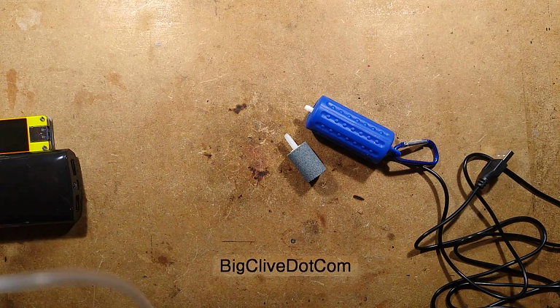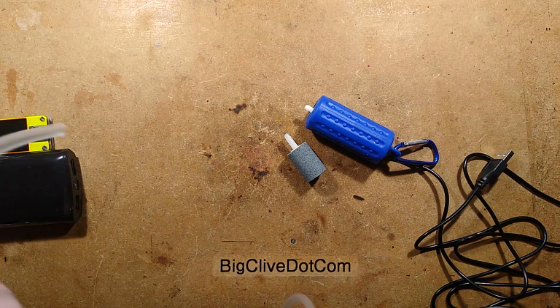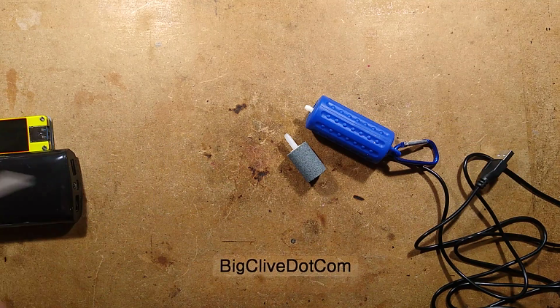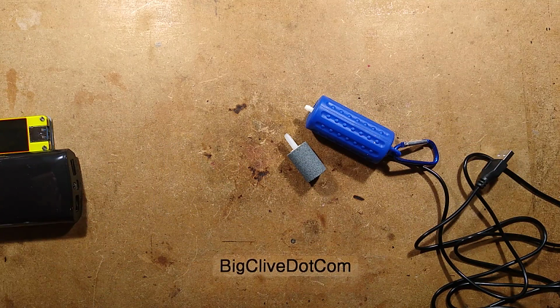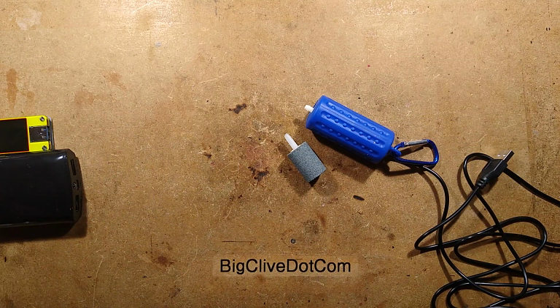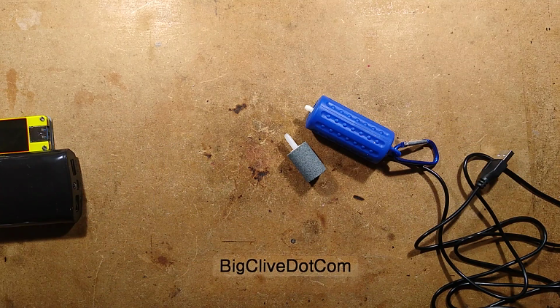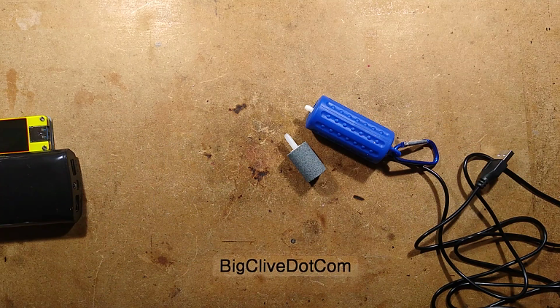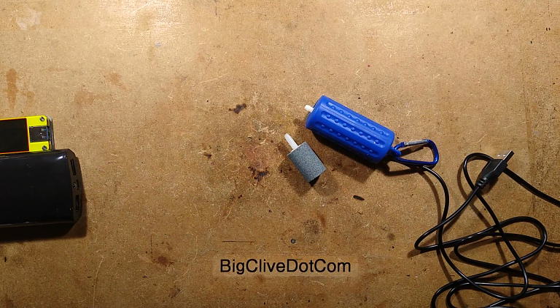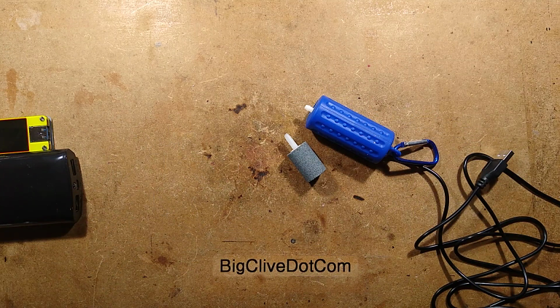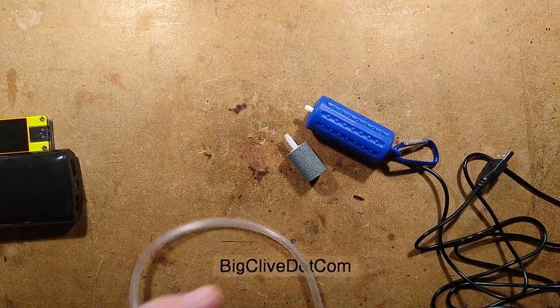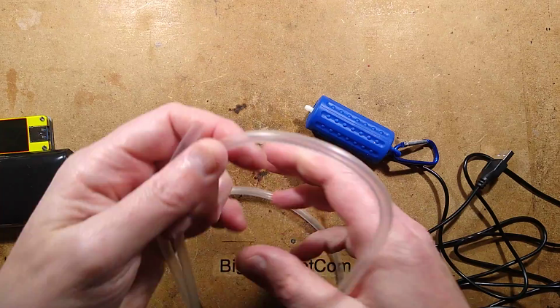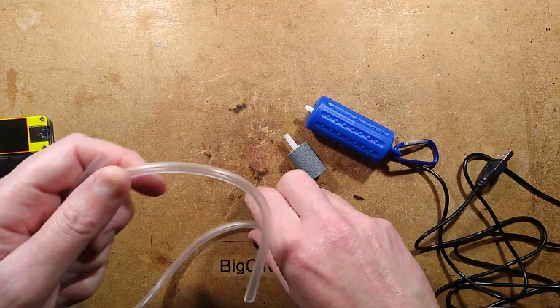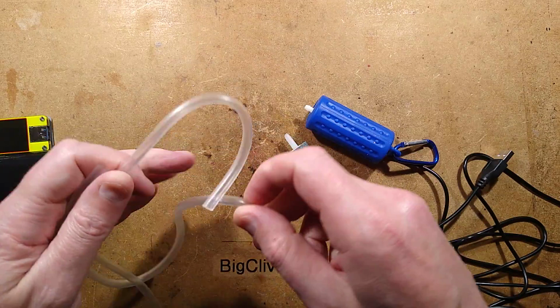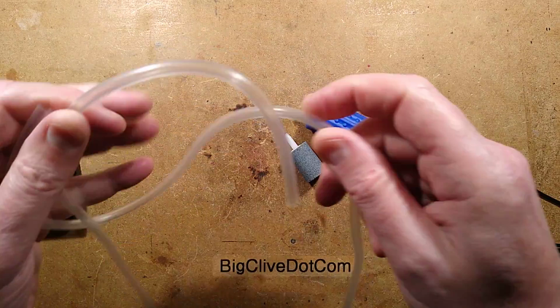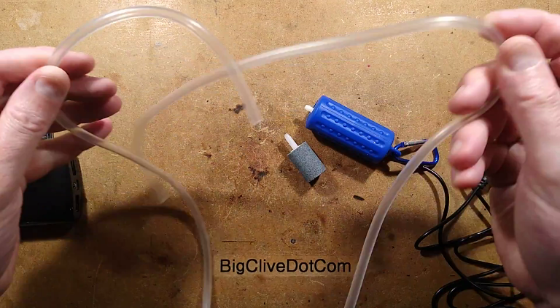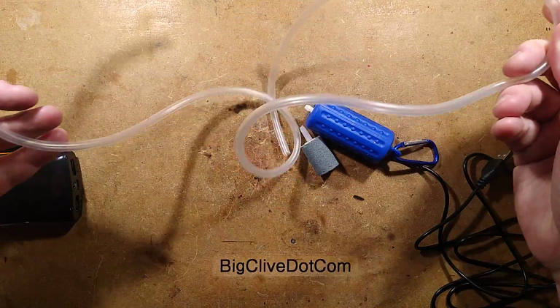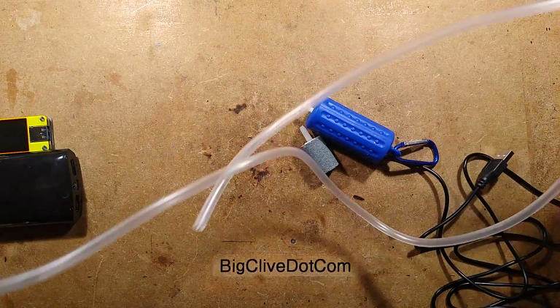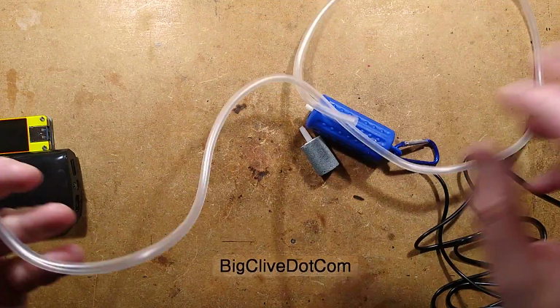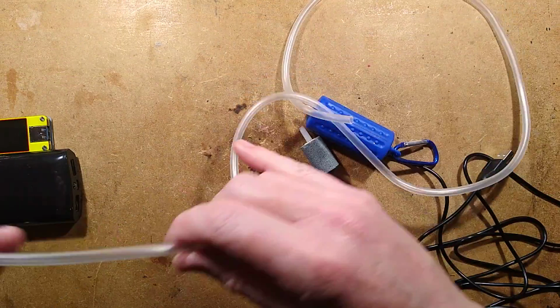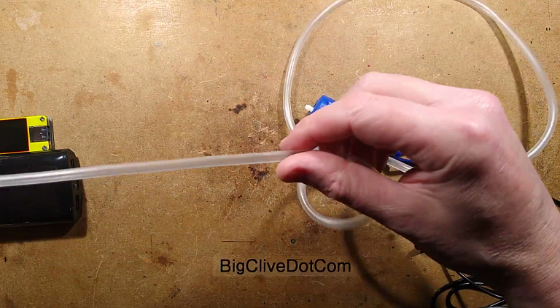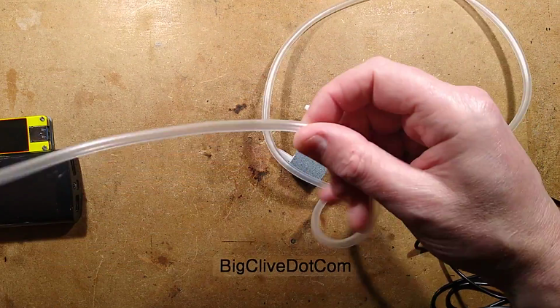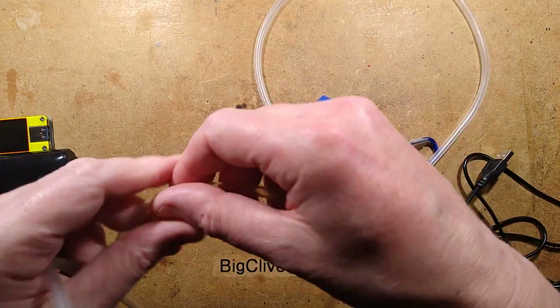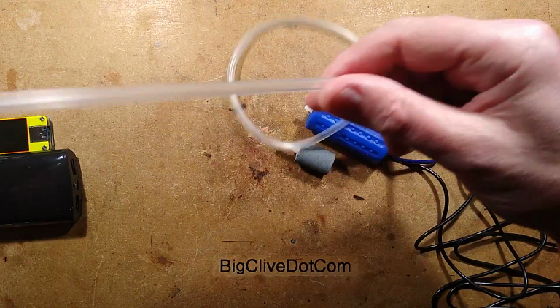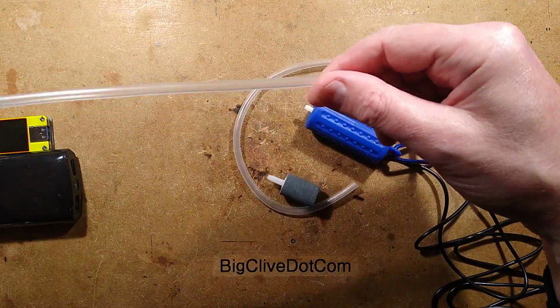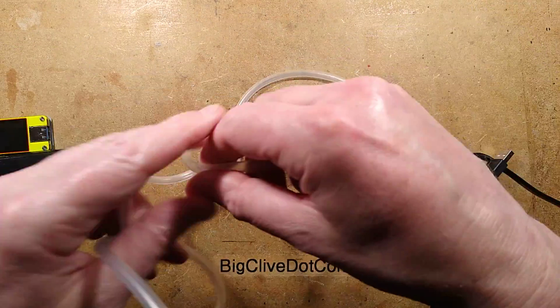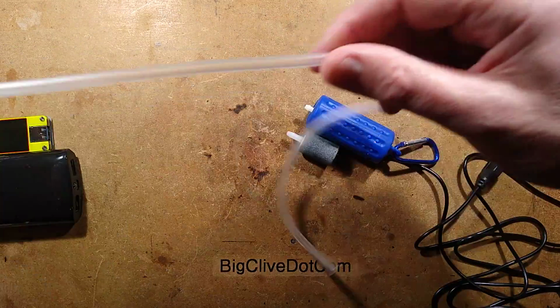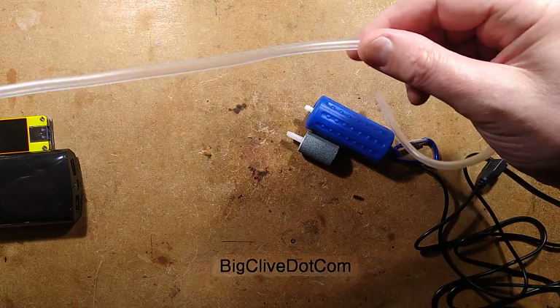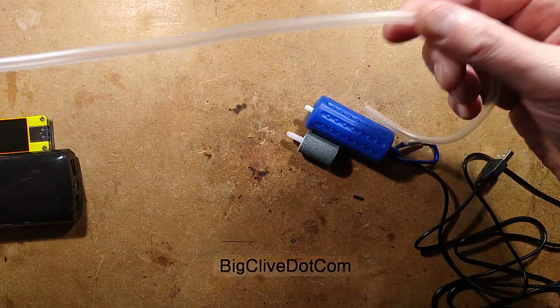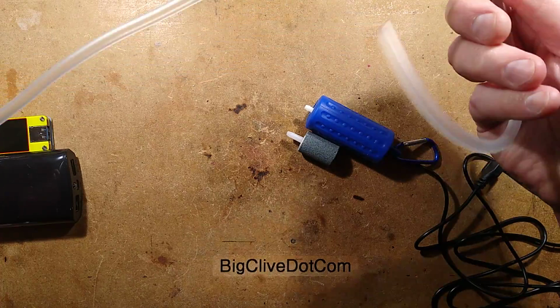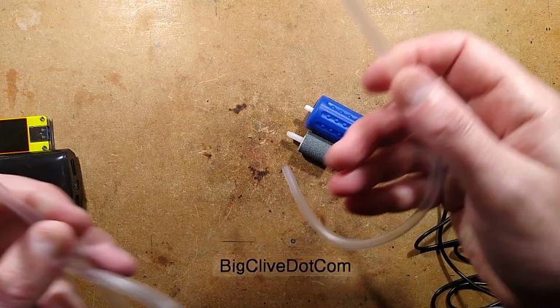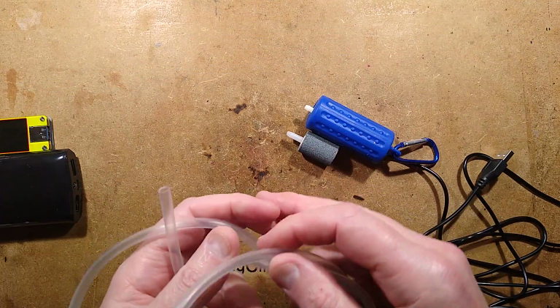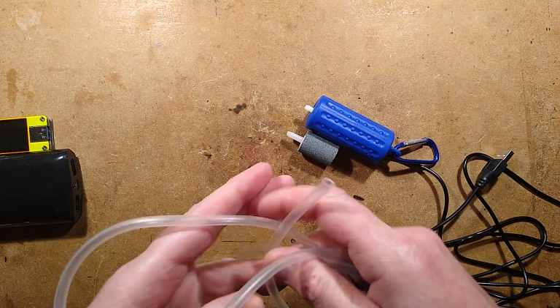What sort of length of hose do I get? One moment, I'll just measure this. It's approximately one meter of hose, which is a good few feet - about three, just short of four feet.